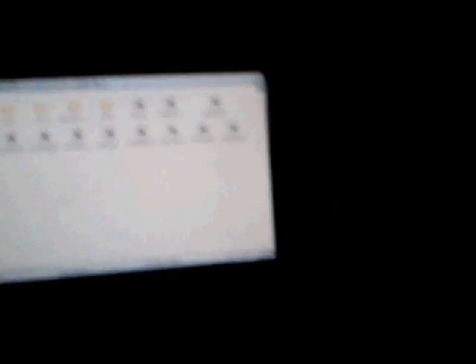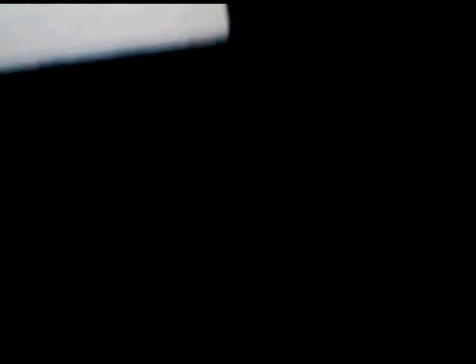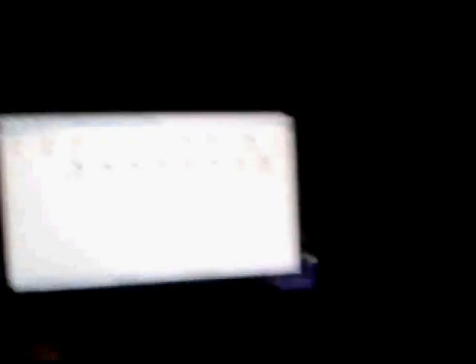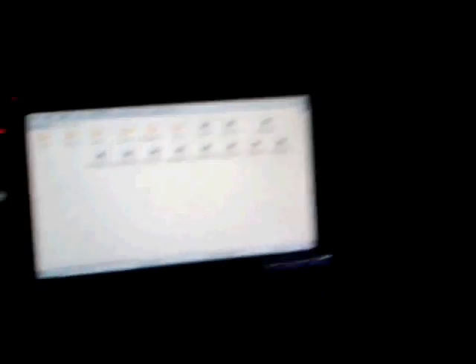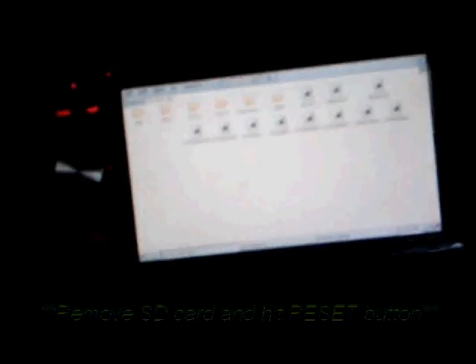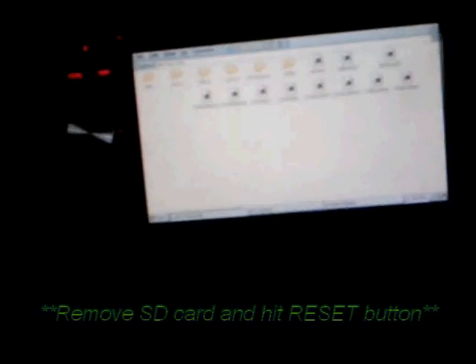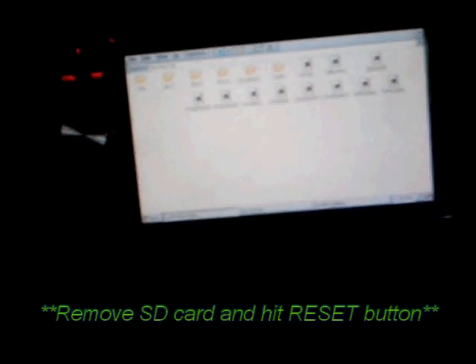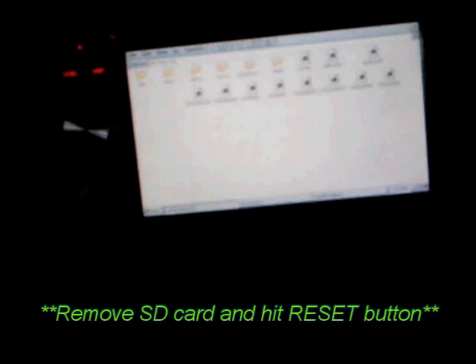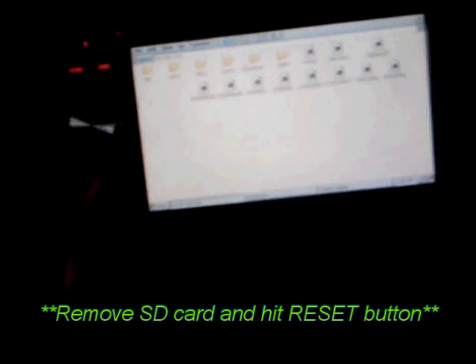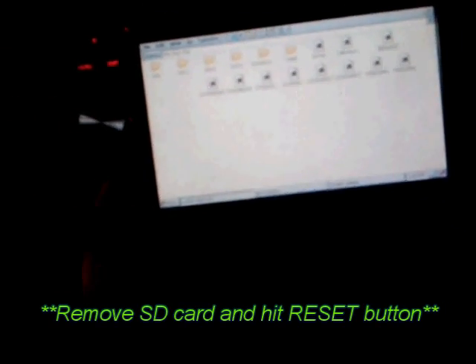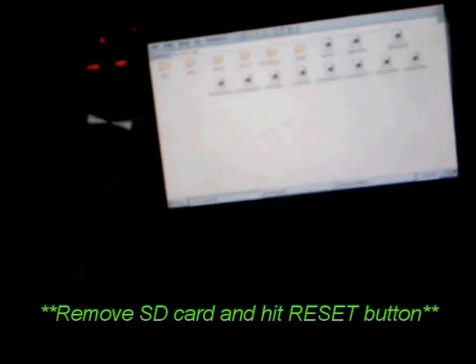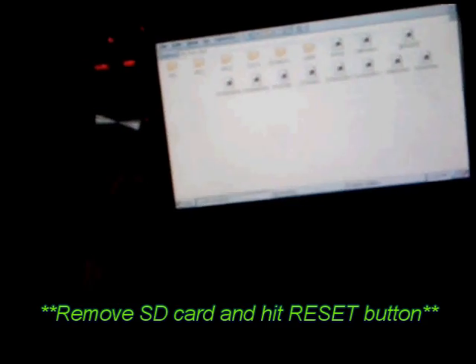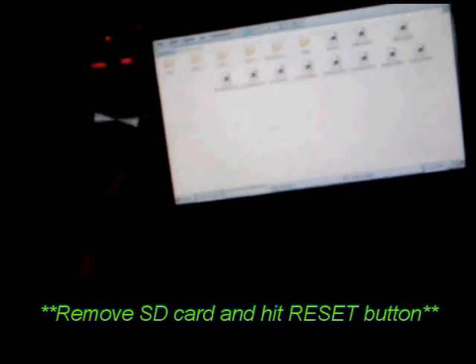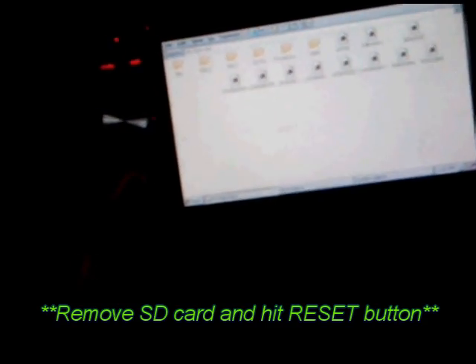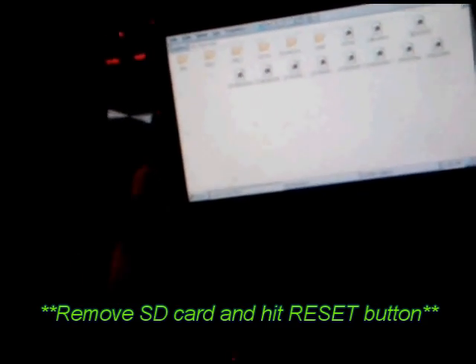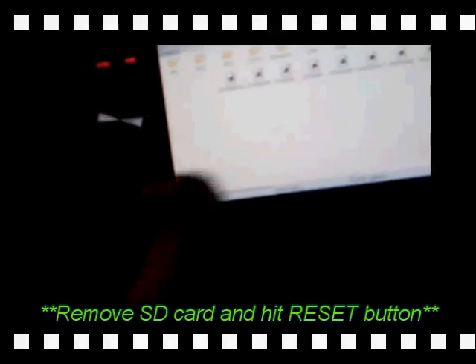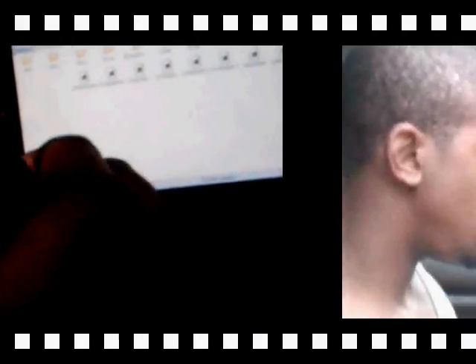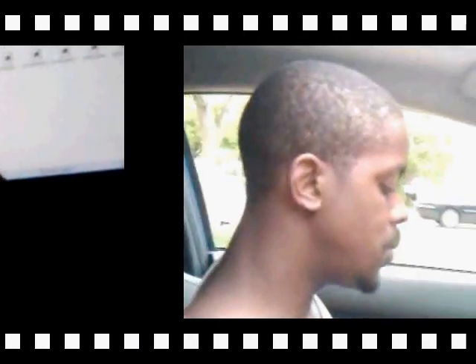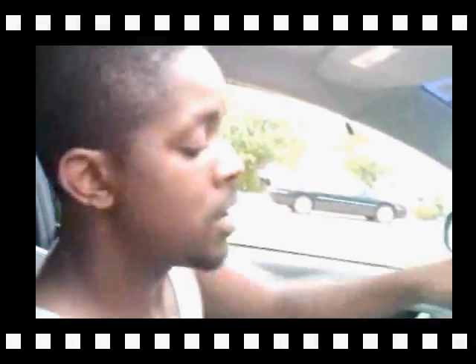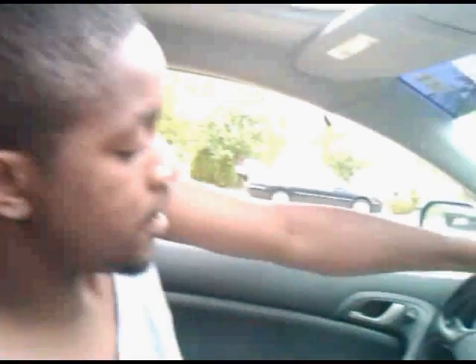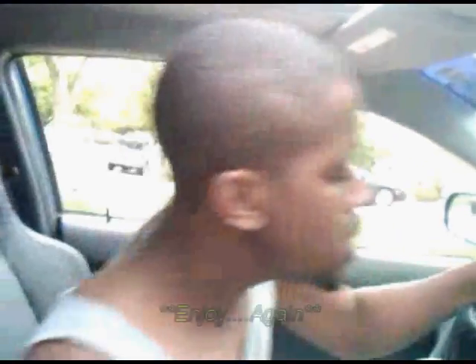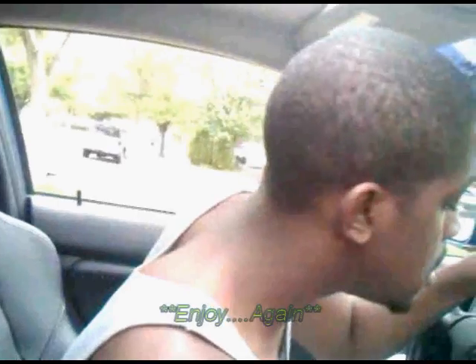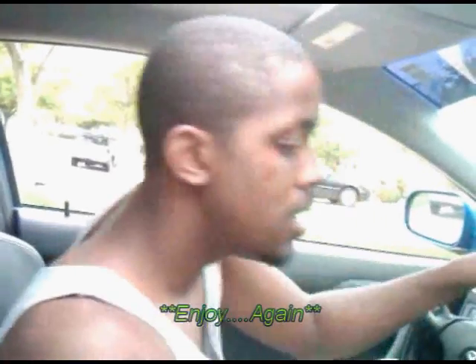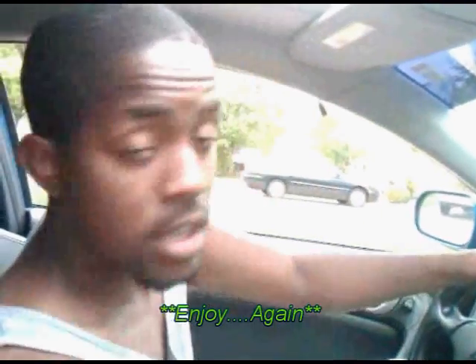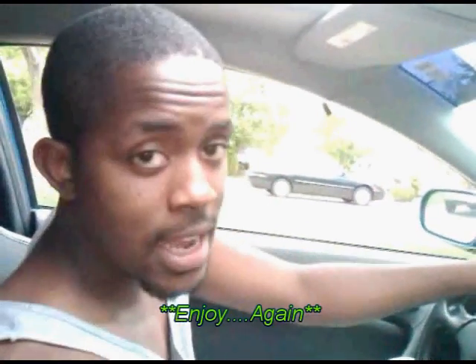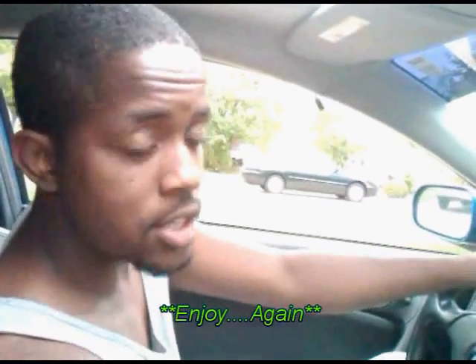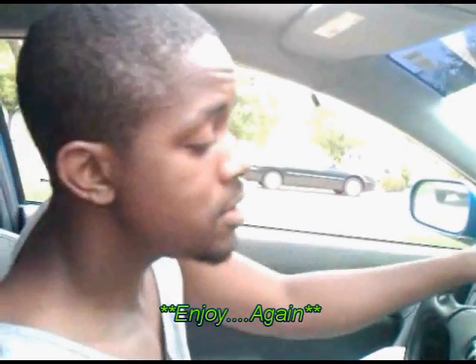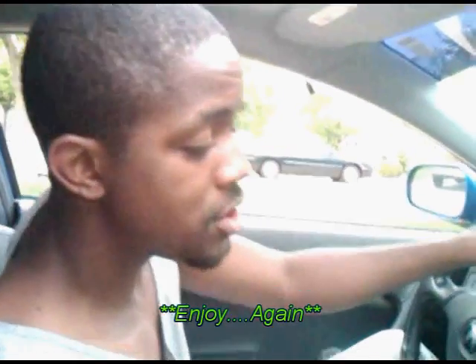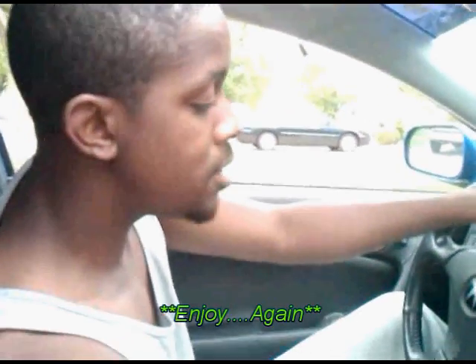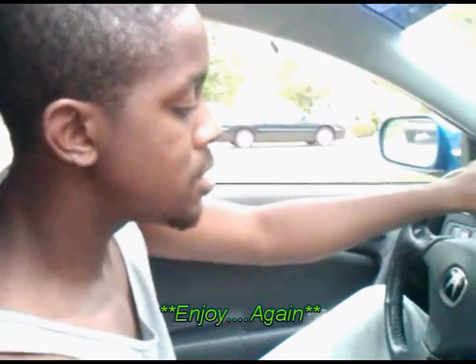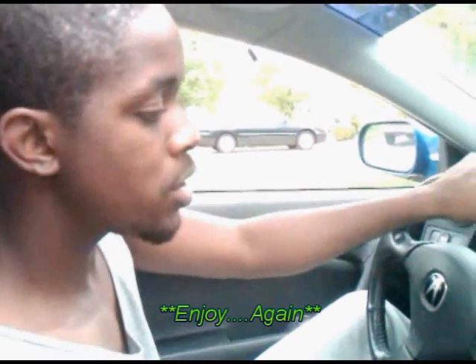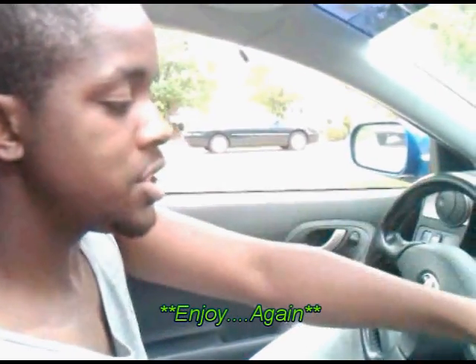They're gone. Now all you've got to do is take out the SD card. Now we're going to take it out for a test drive and make sure the radio works the way it should.